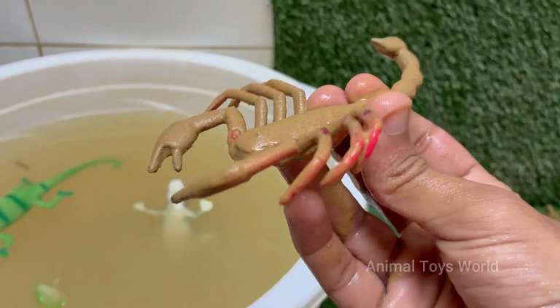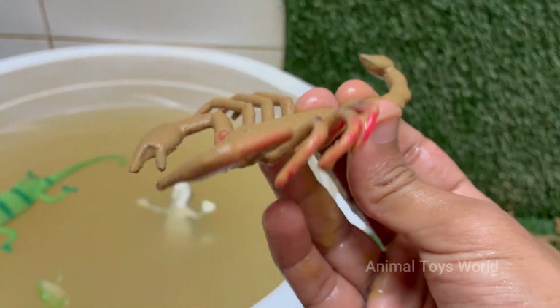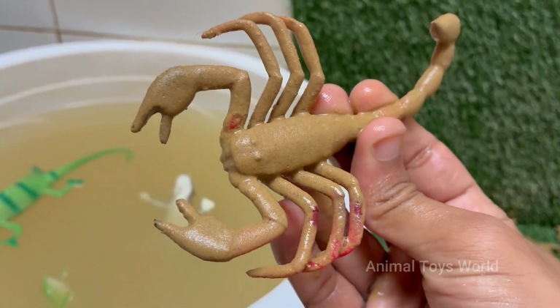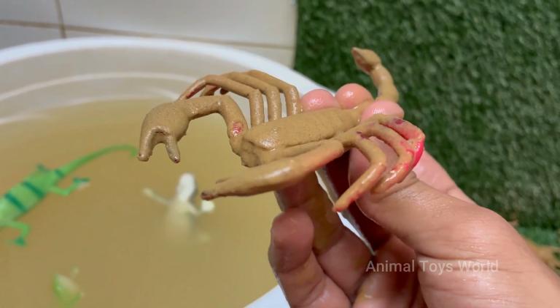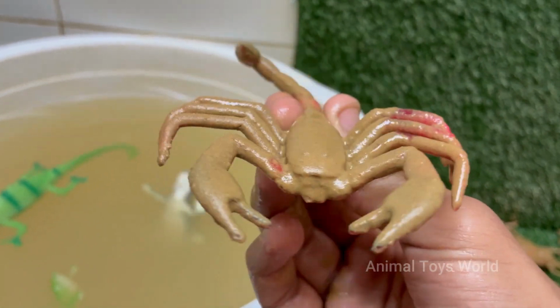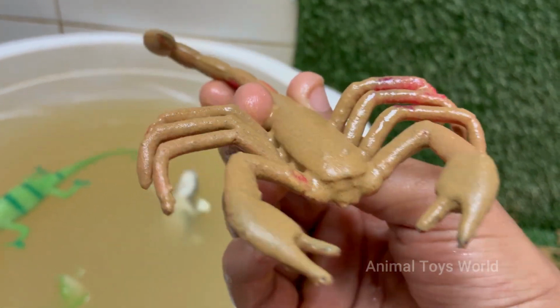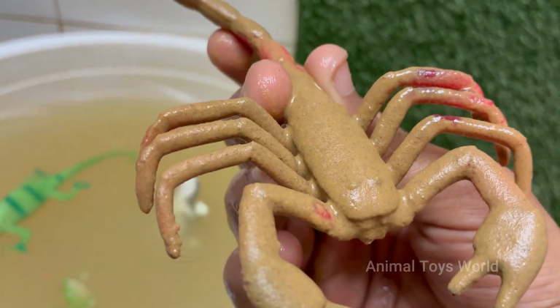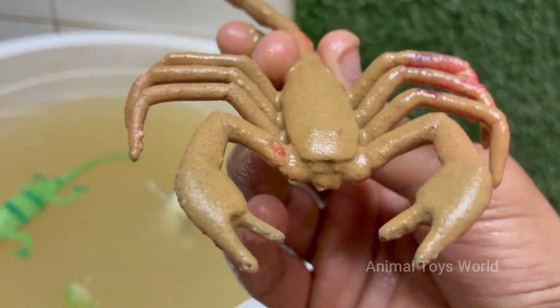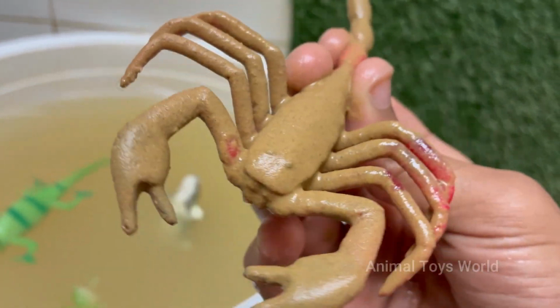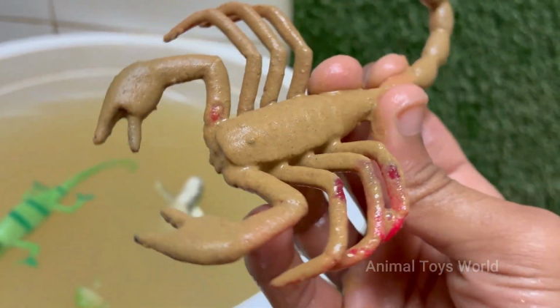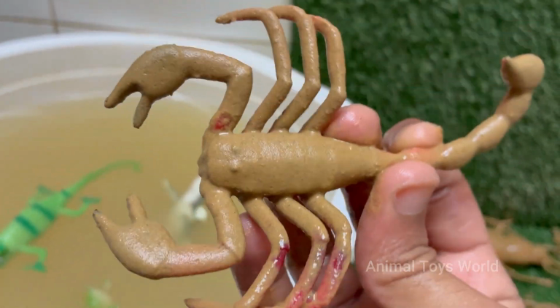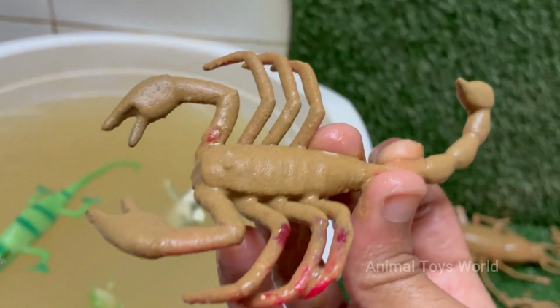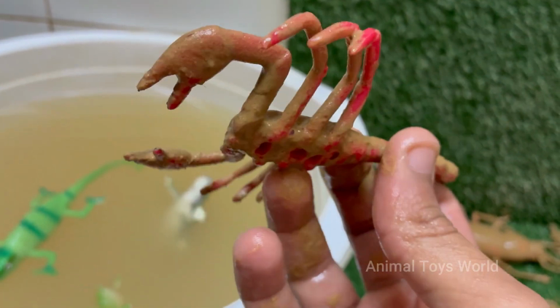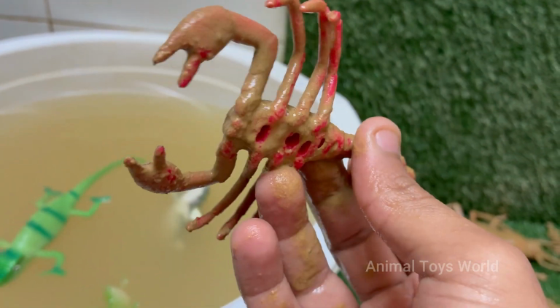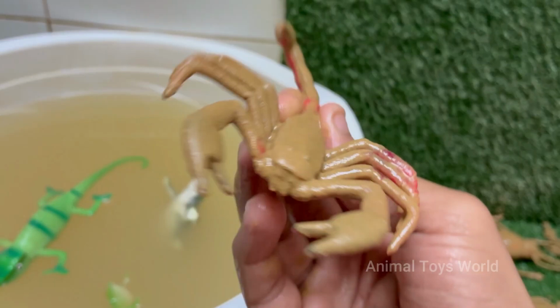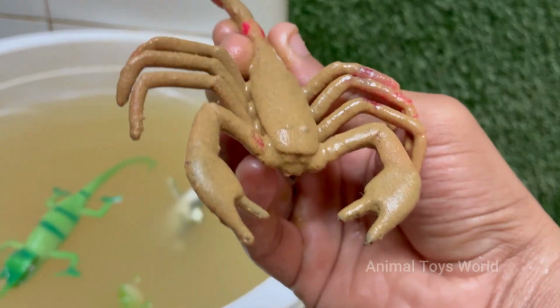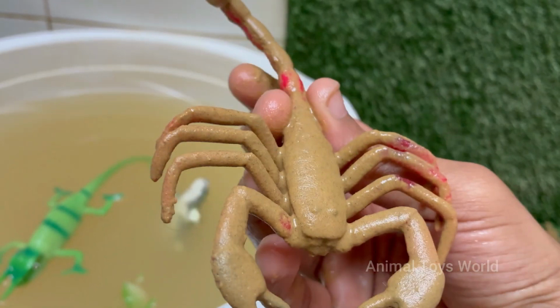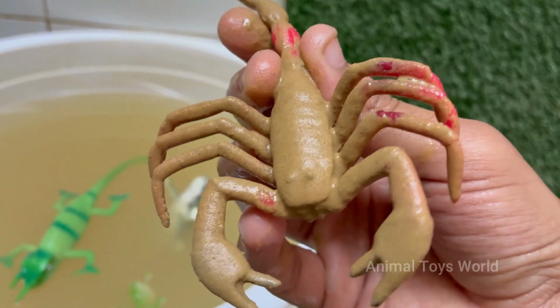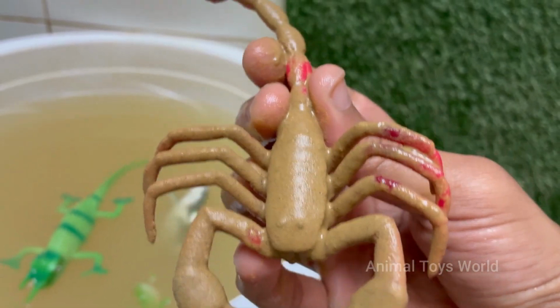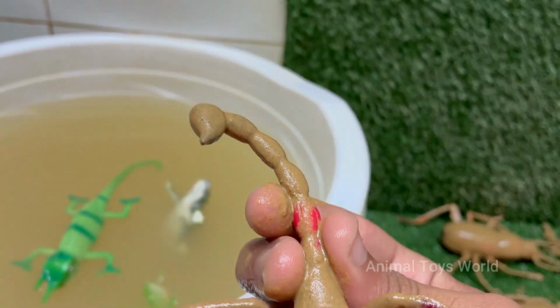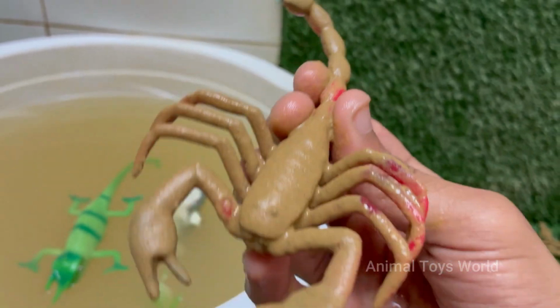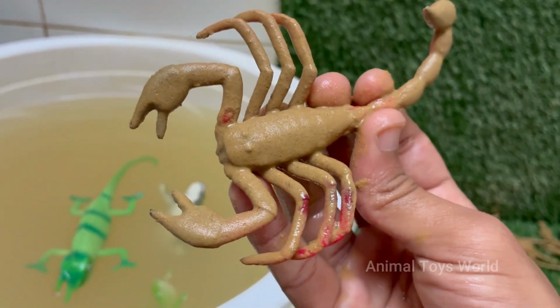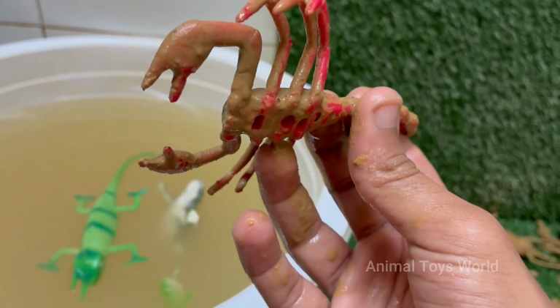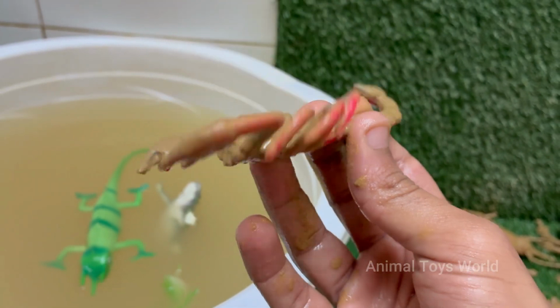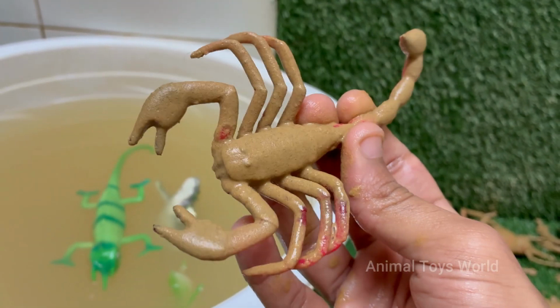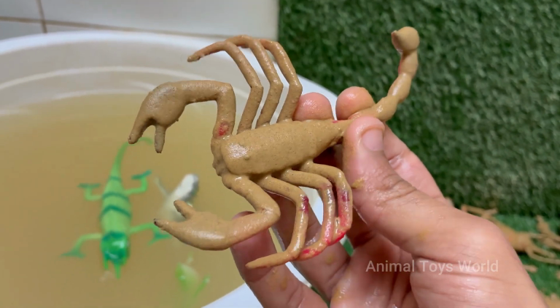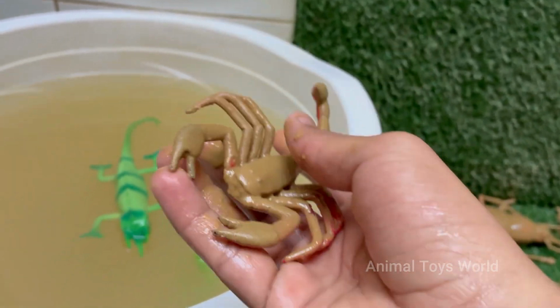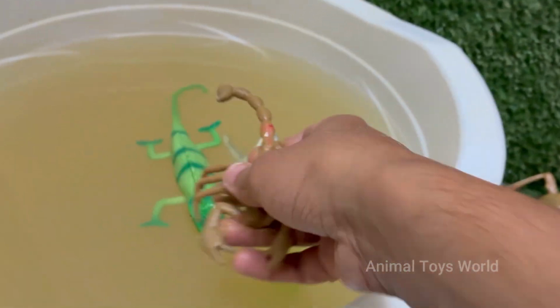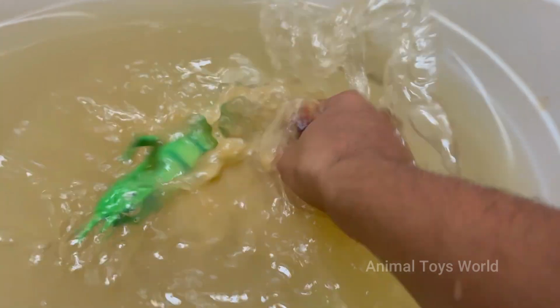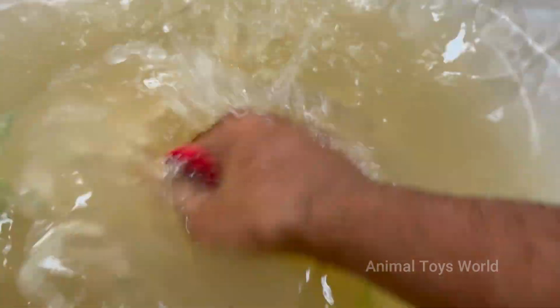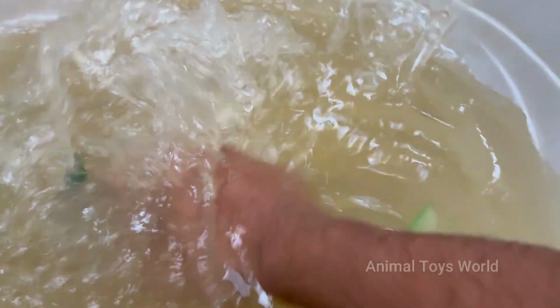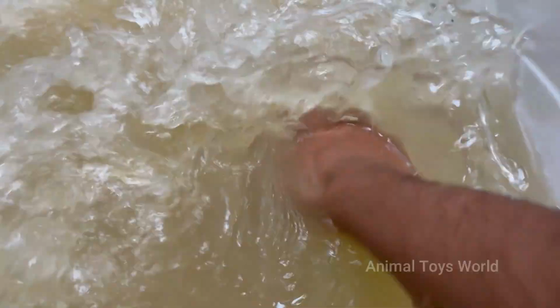Scorpions glow blue-green under ultraviolet (UV) light, due to chemicals in their exoskeleton. Scorpions give birth to live young, unlike many other arachnids. Newborn scorpions ride on their mother's back until their first molt.